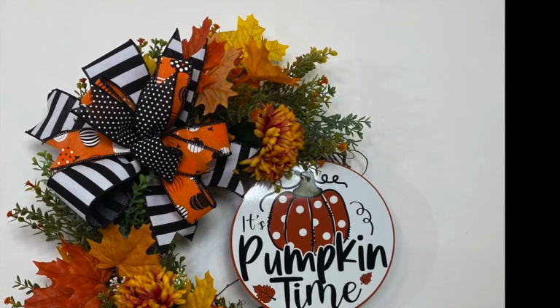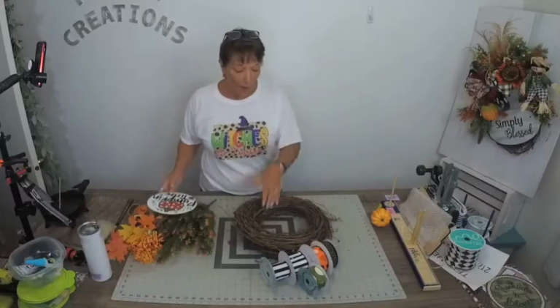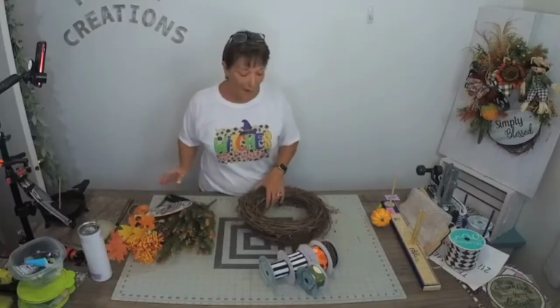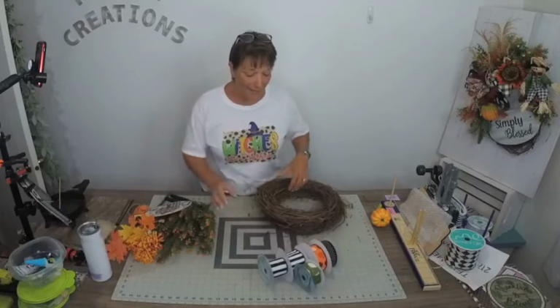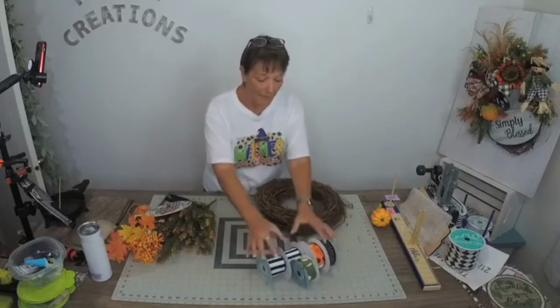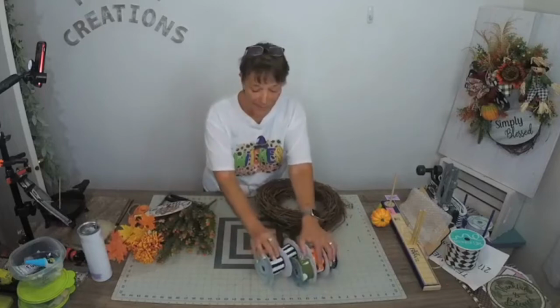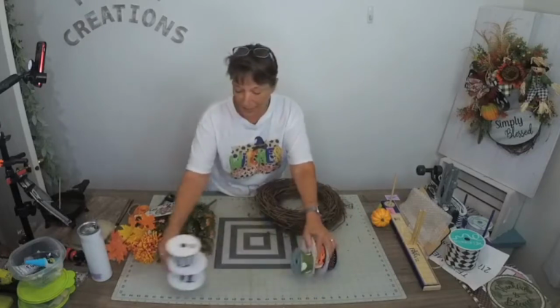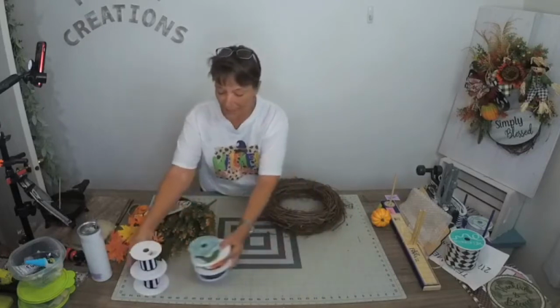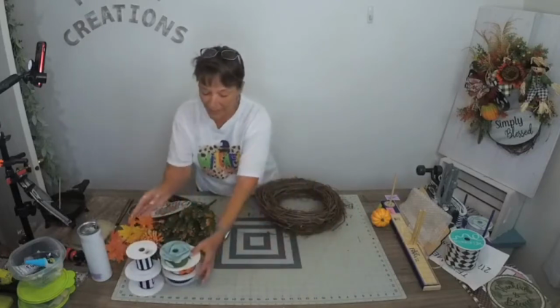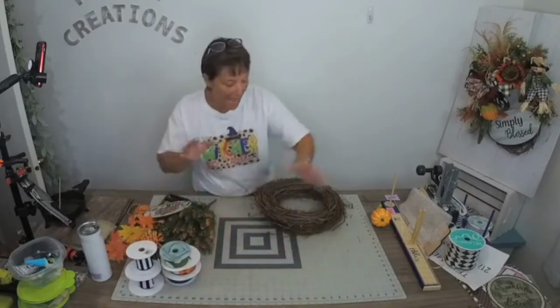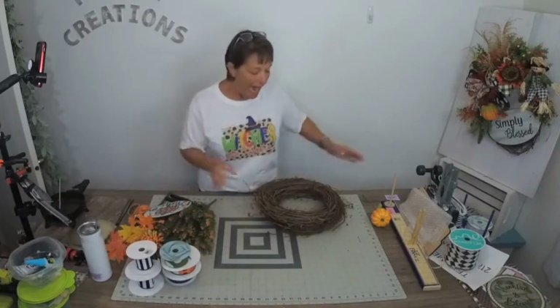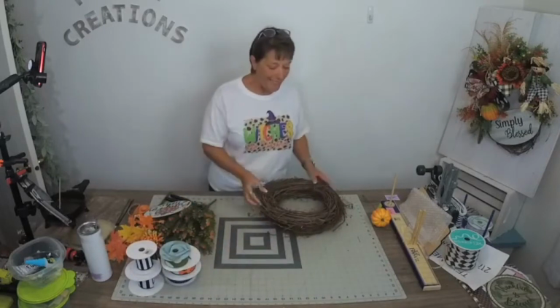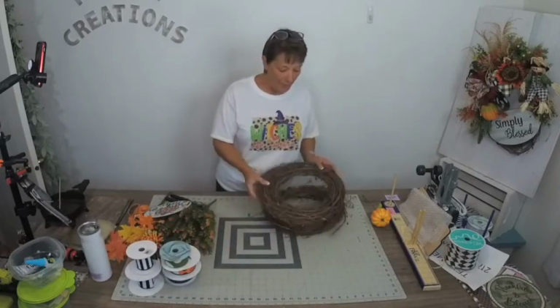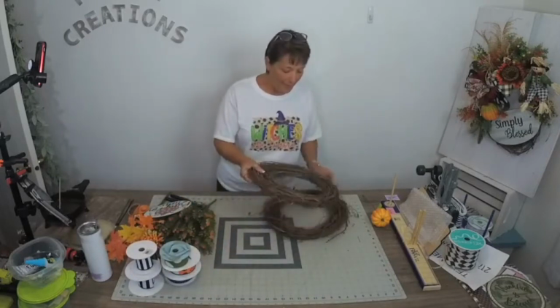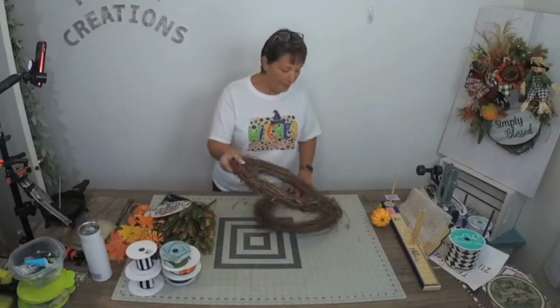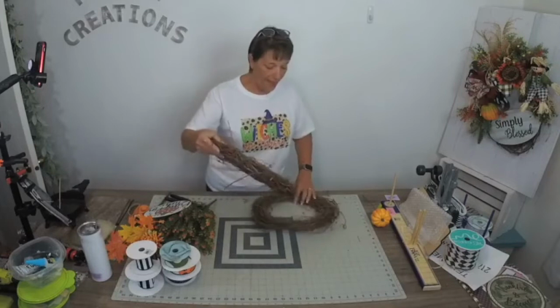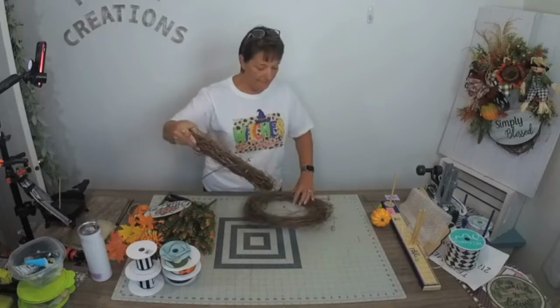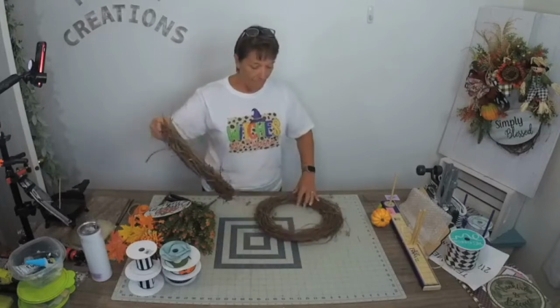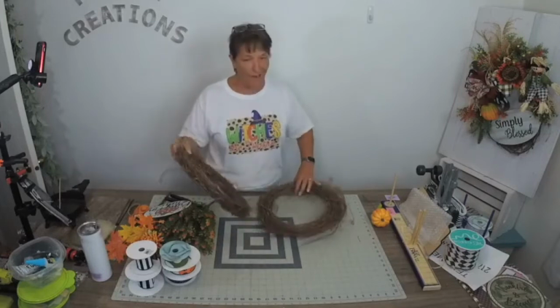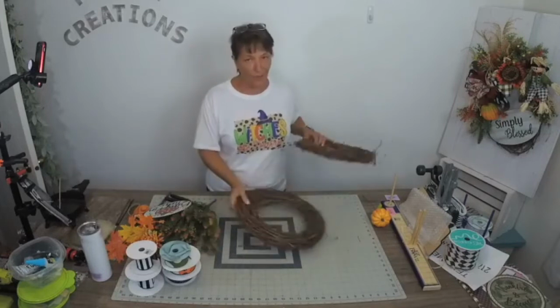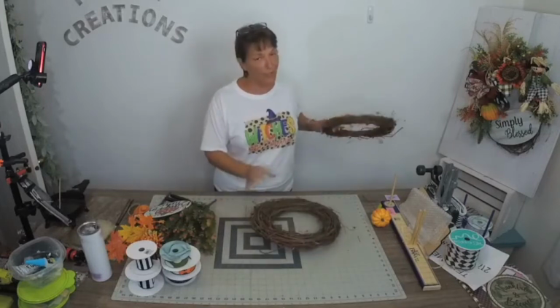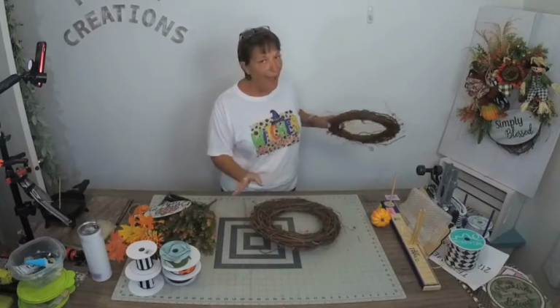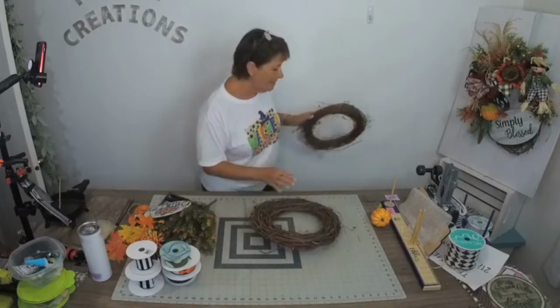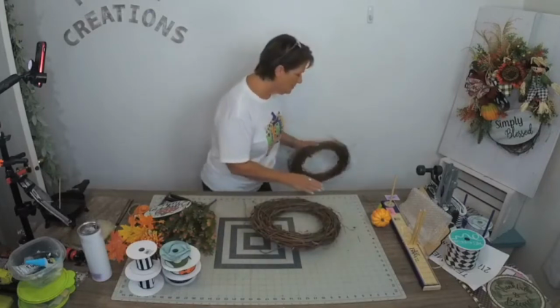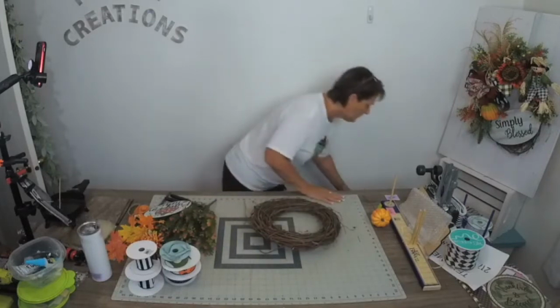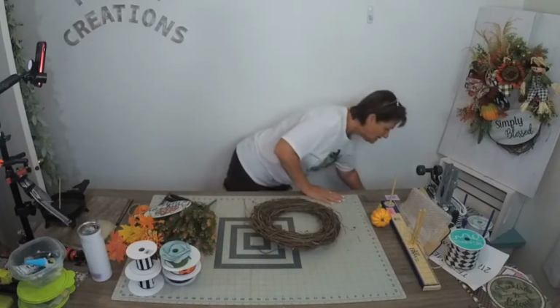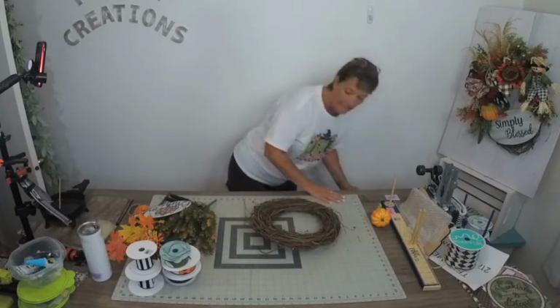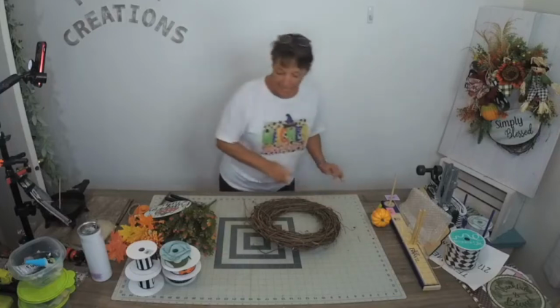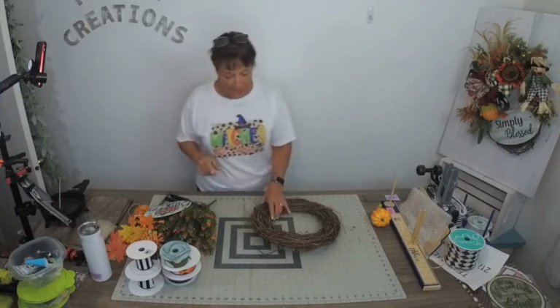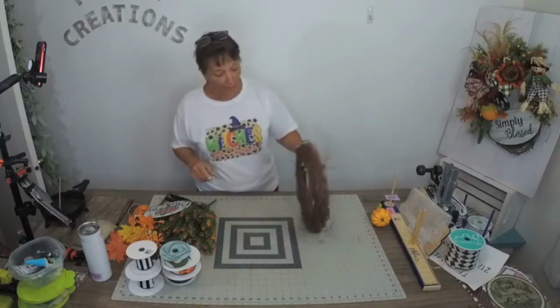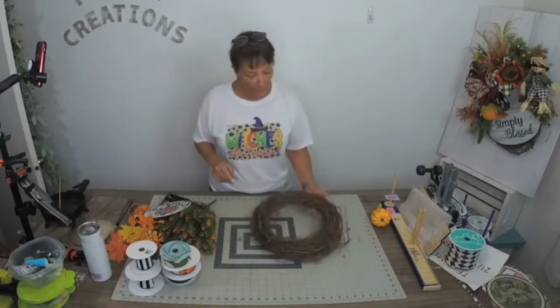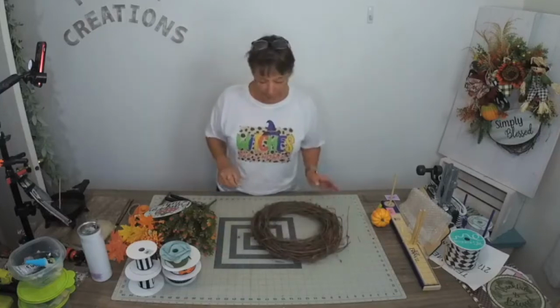Welcome. I'm Stephanie Williams with Festive Creations by Stephanie. I teach people how to make beautiful things, and I also sell supplies to make those beautiful things. I also teach people how to grow their online business.